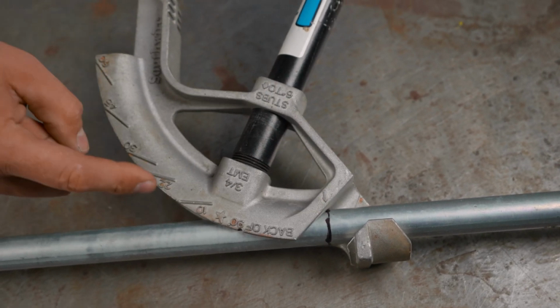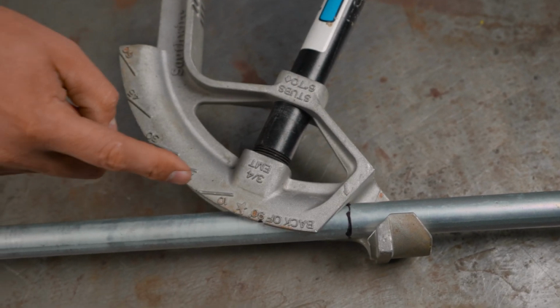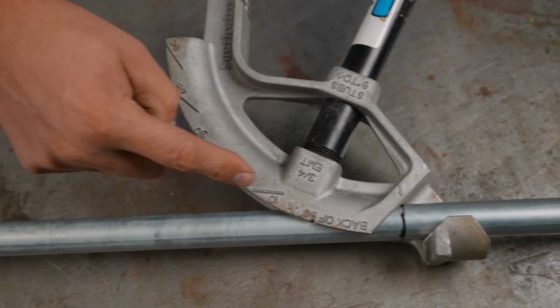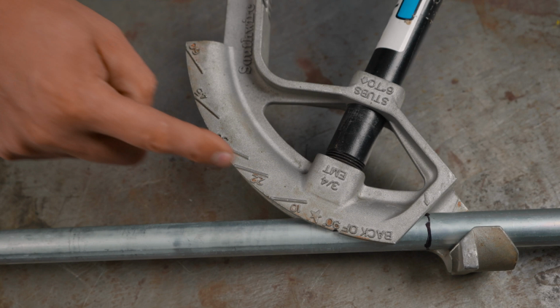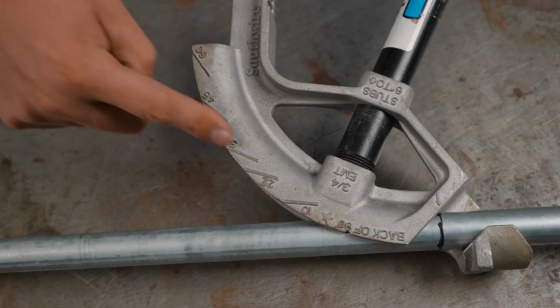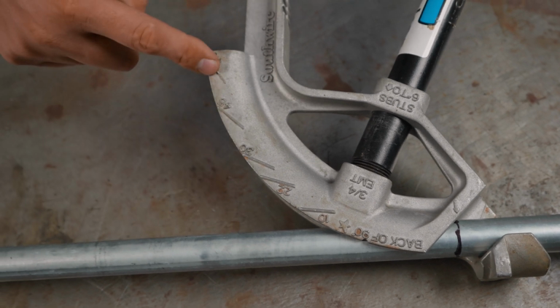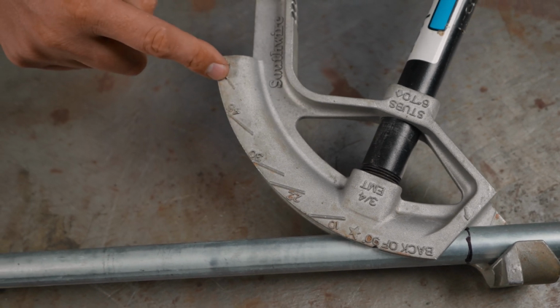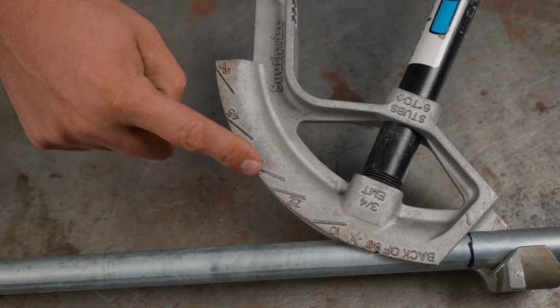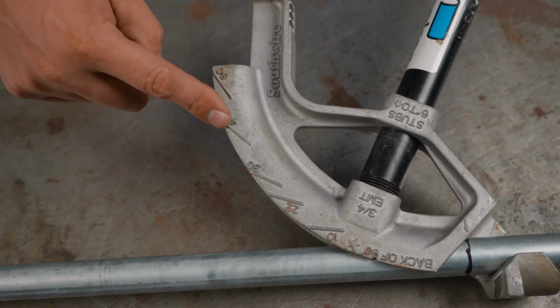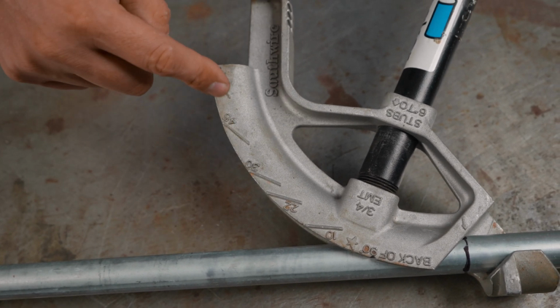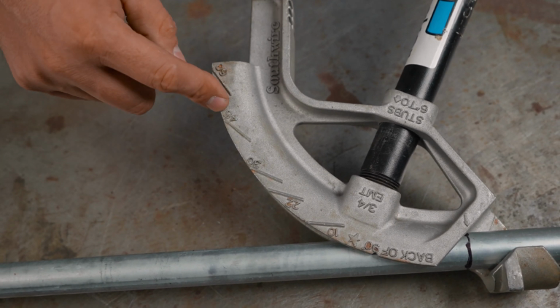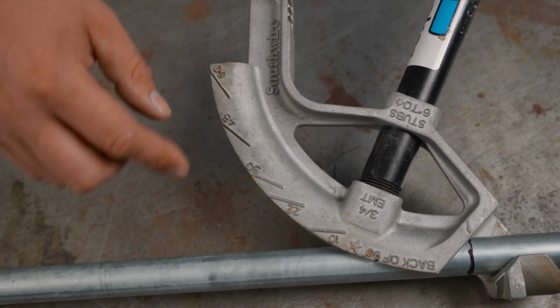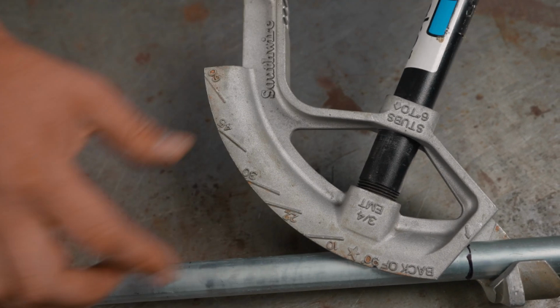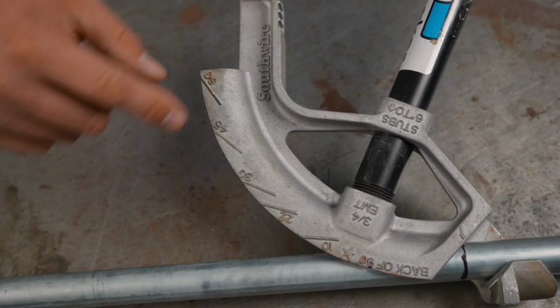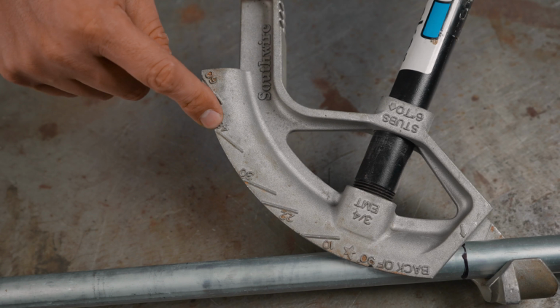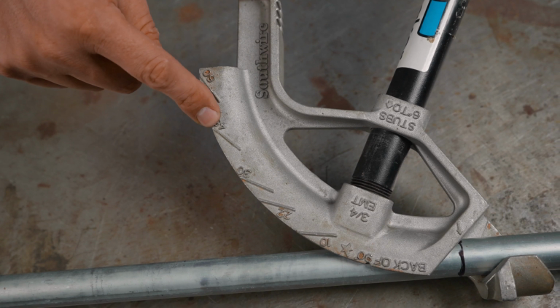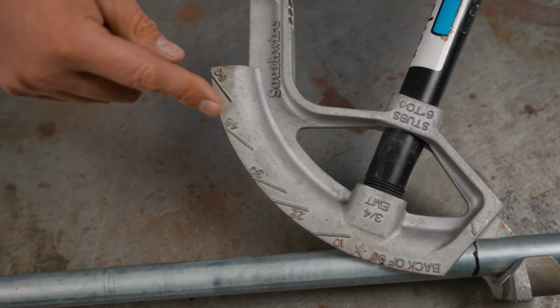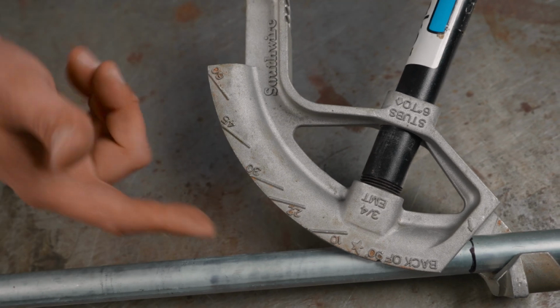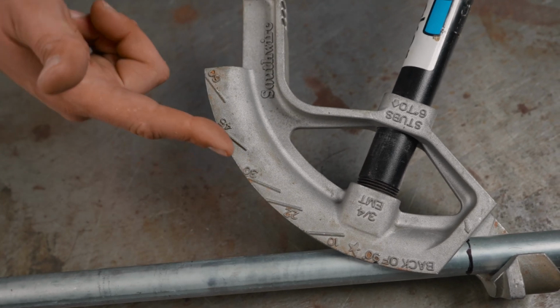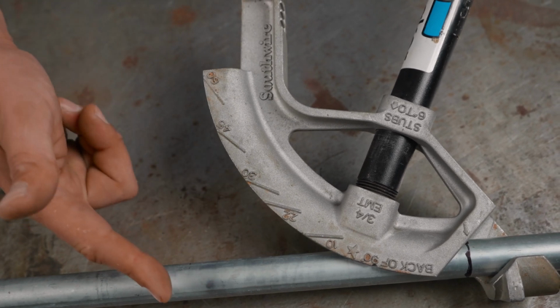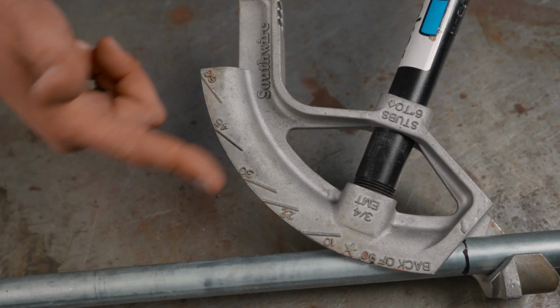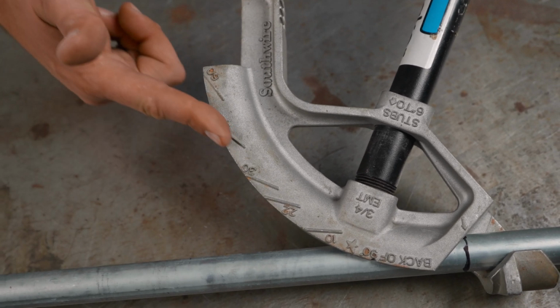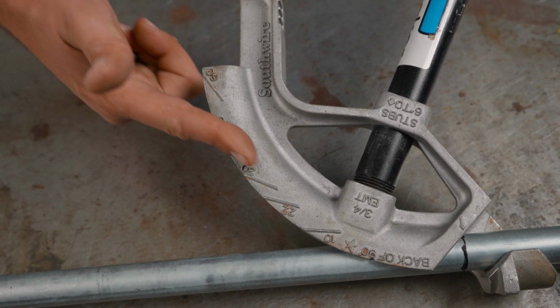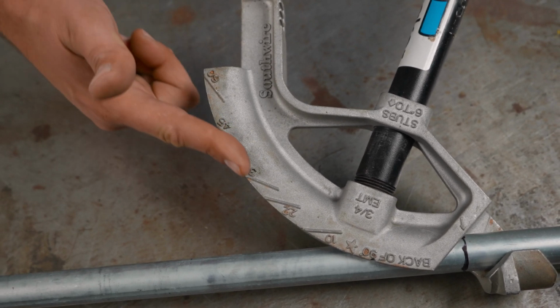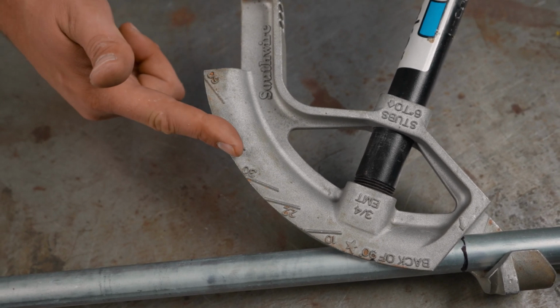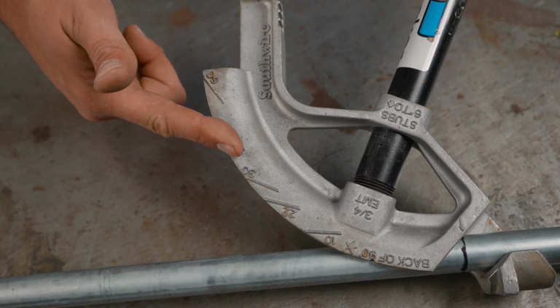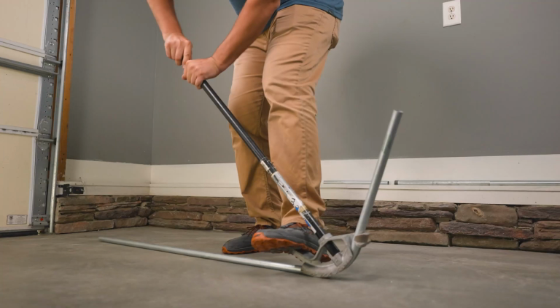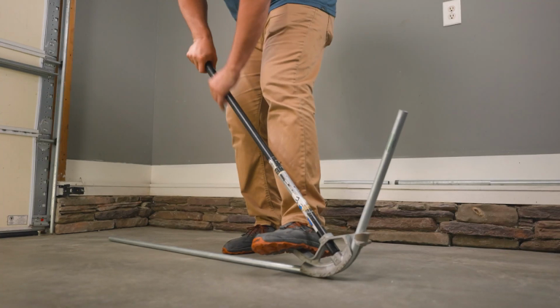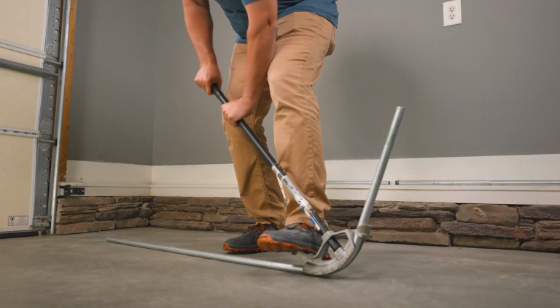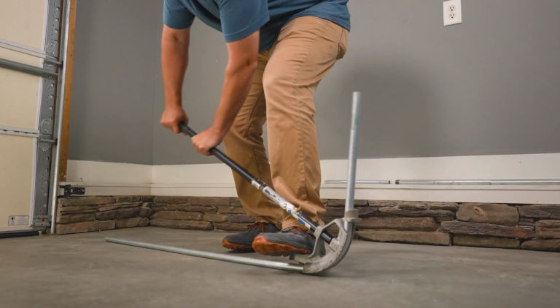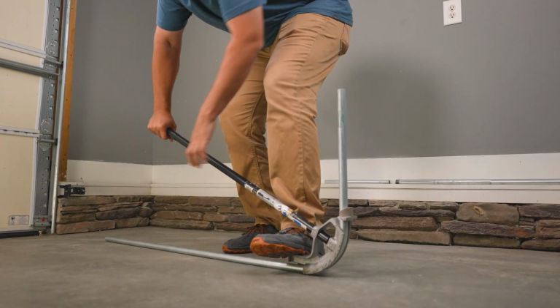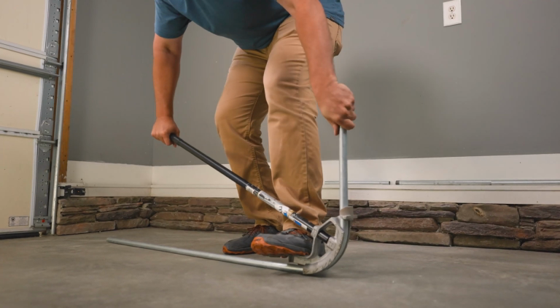Then if you want different angles, you've got these marks here that you're going to align the conduit to as you bend. If you want a 45 degree bend, you just keep bending until the conduit is parallel with that line, and you can go all the way up to a 90 degree bend.